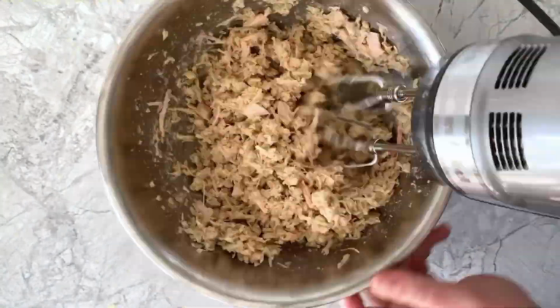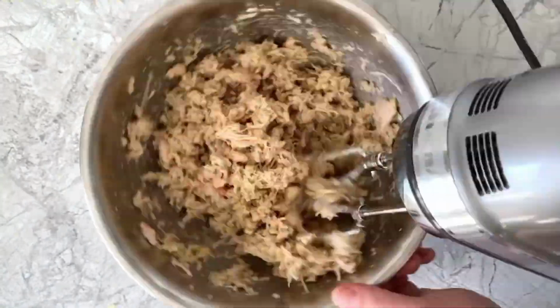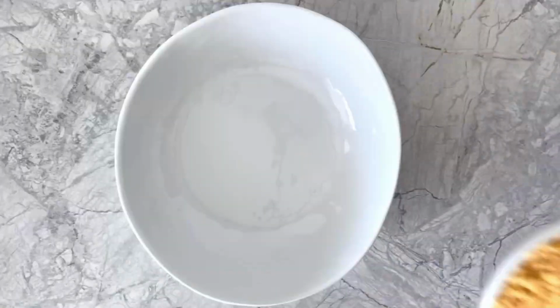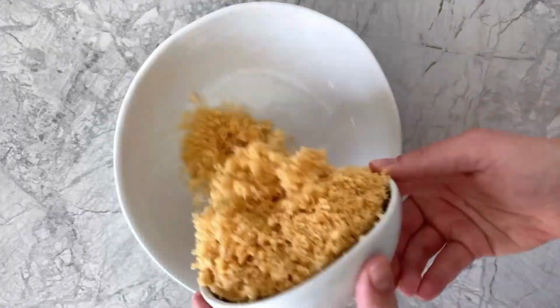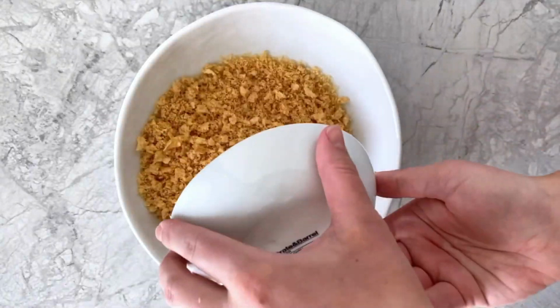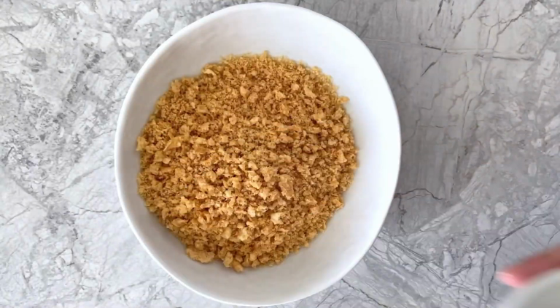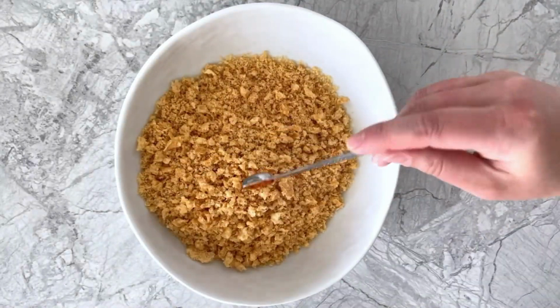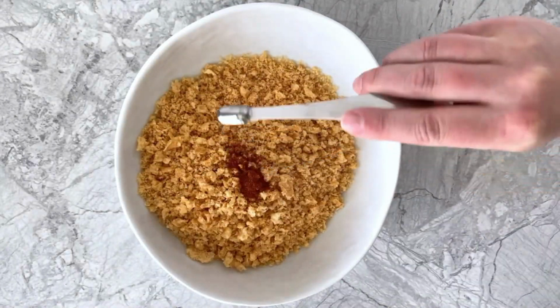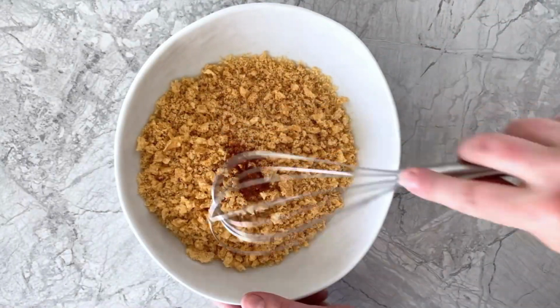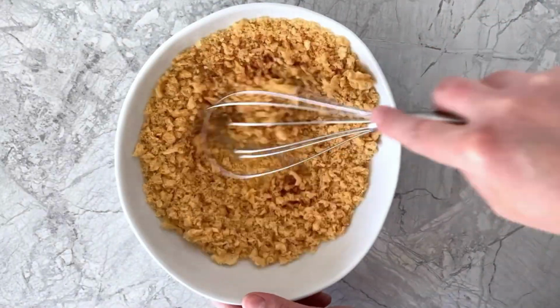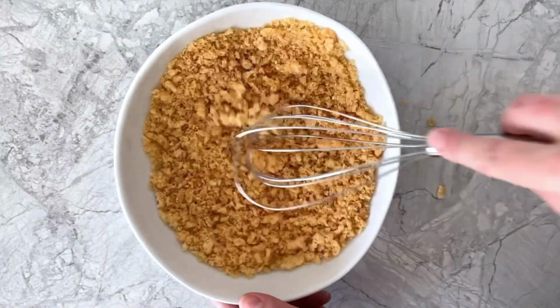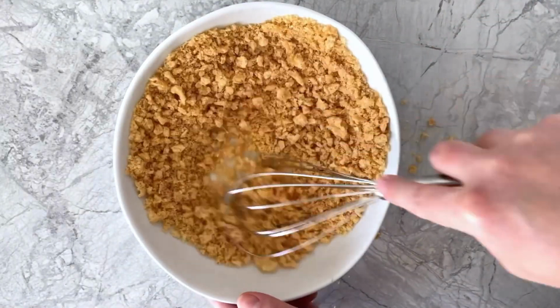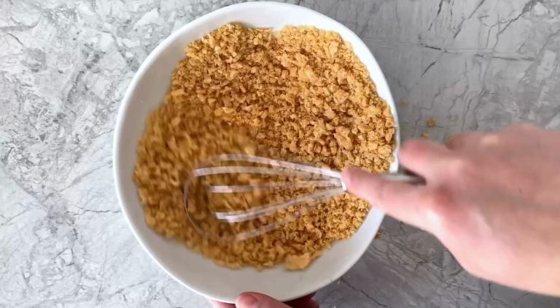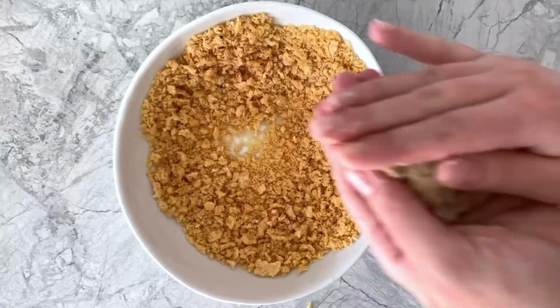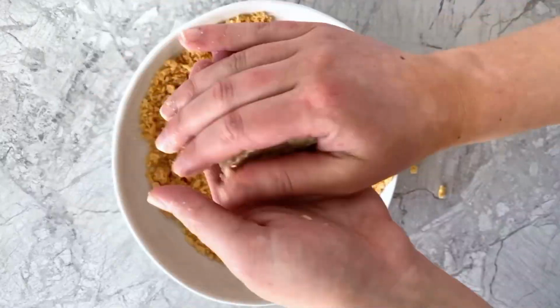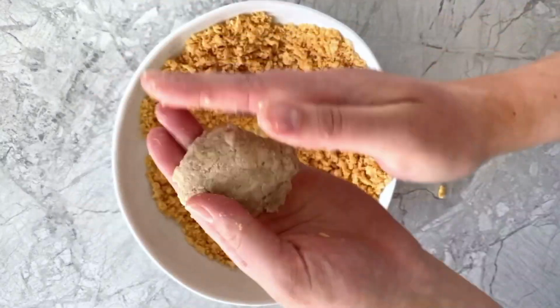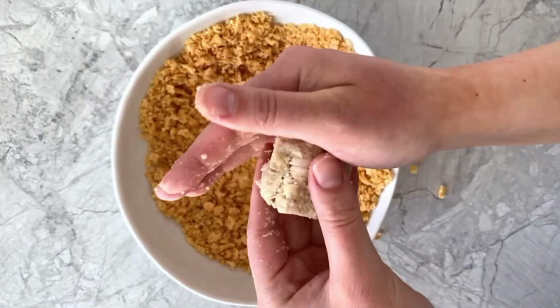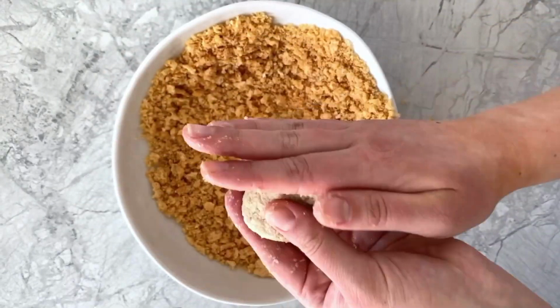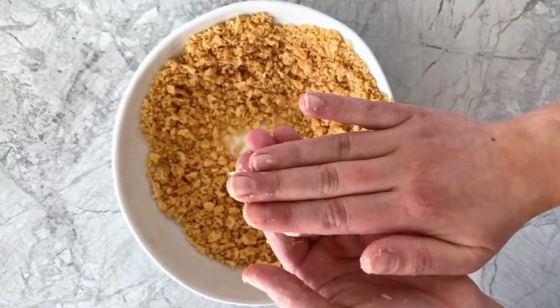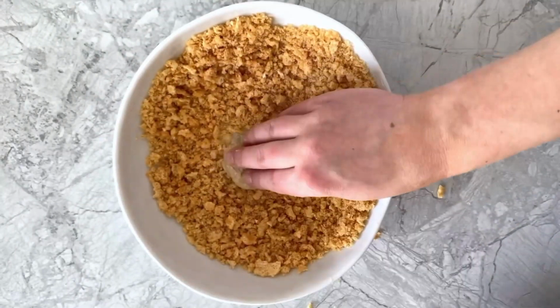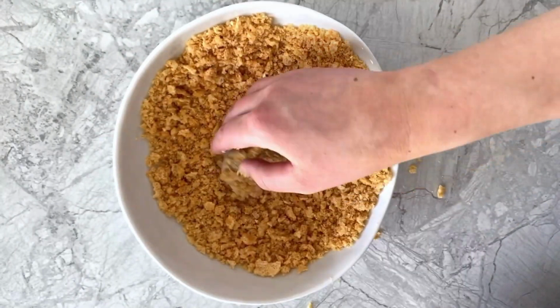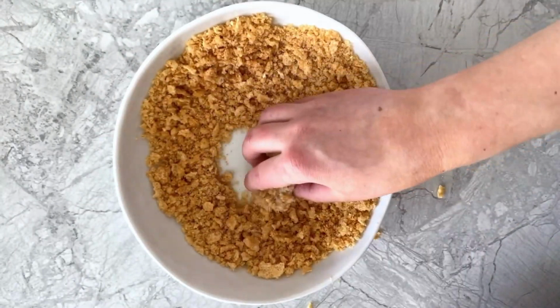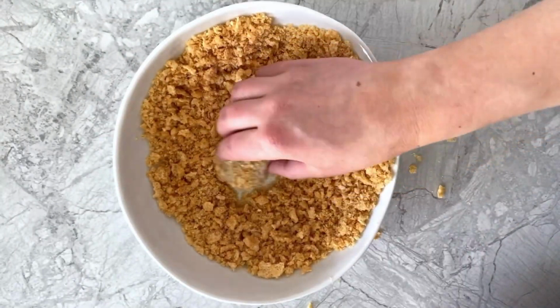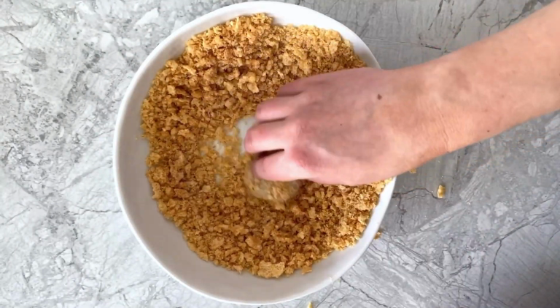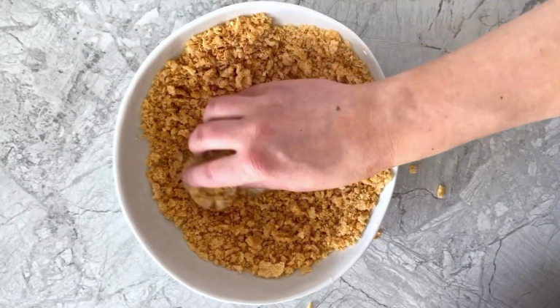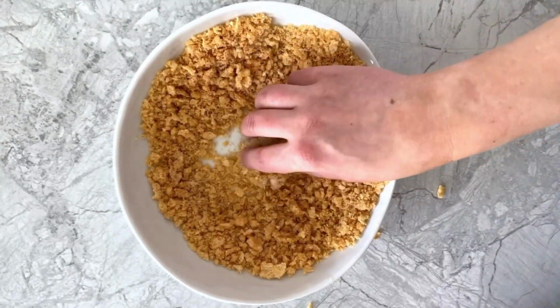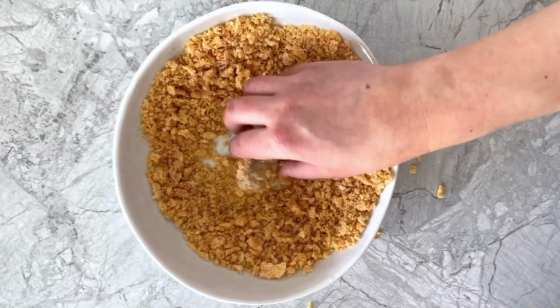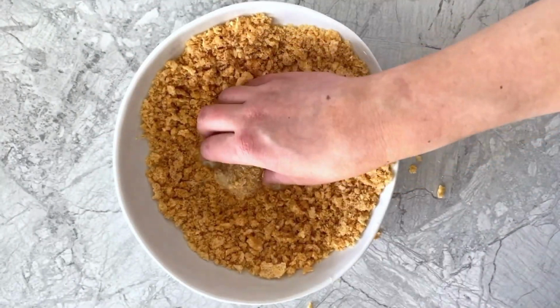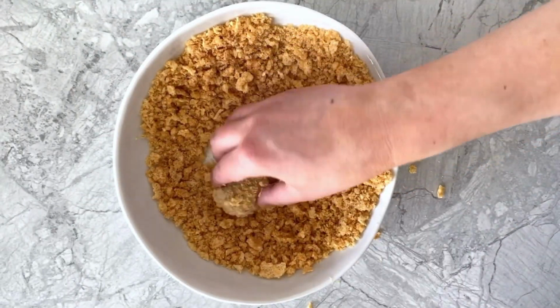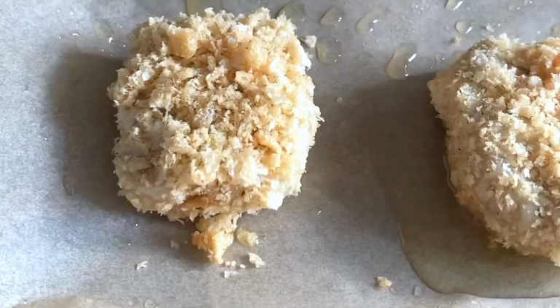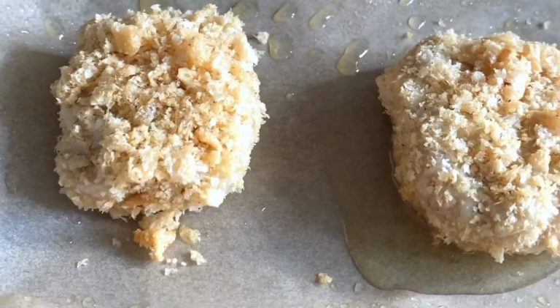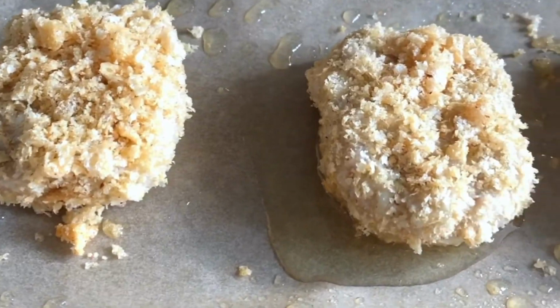Then in a shallow mixing bowl, whisk together crushed pork rinds and cayenne pepper before scooping out some of the chicken mixture and forming it into a nugget. Gently dip and coat all sides of the nuggets in the crushed pork rind mixture and place on a baking sheet.